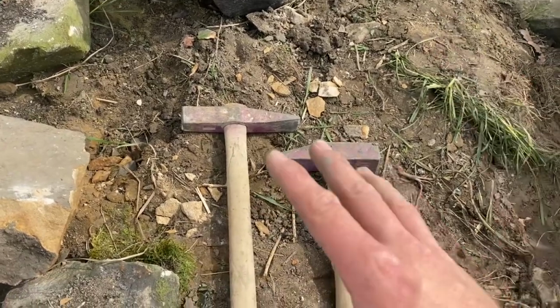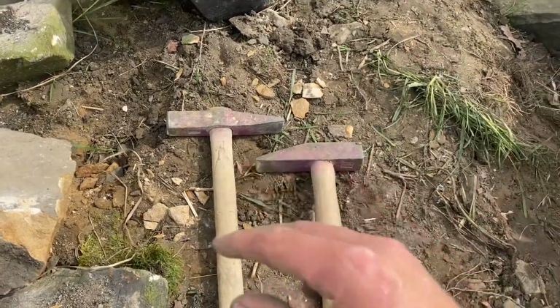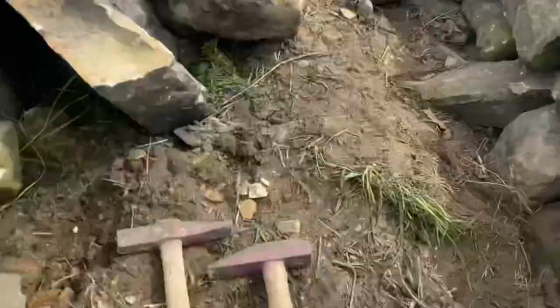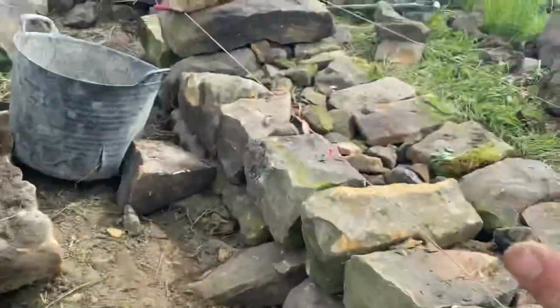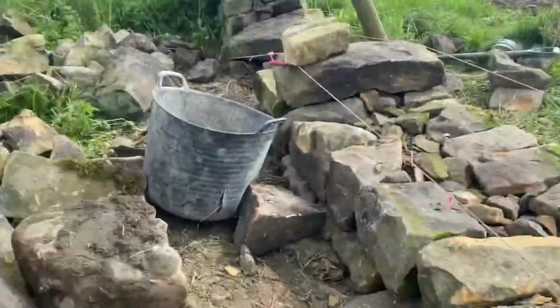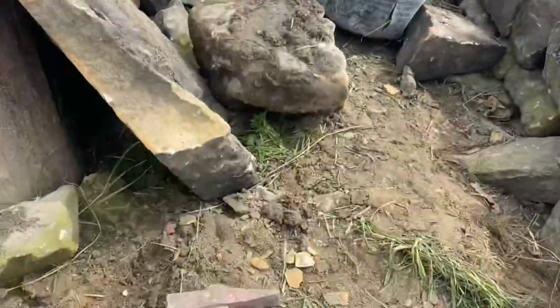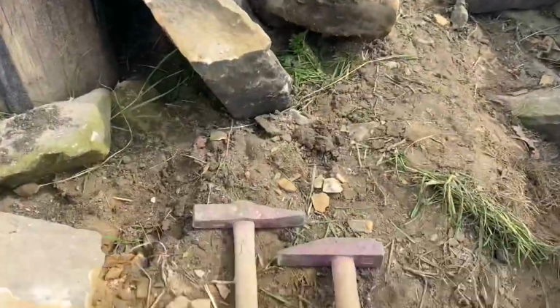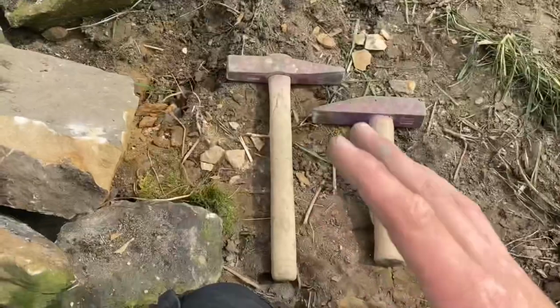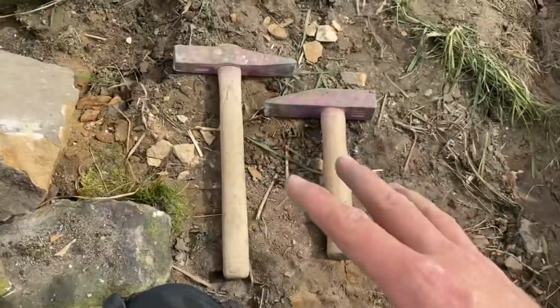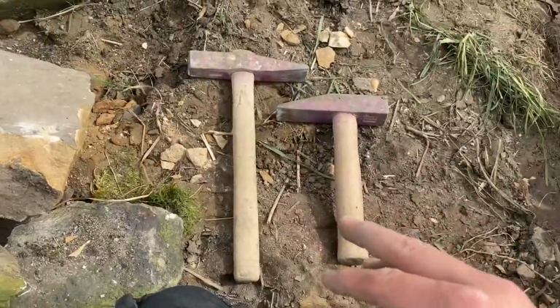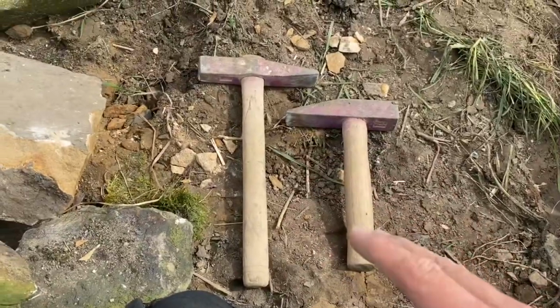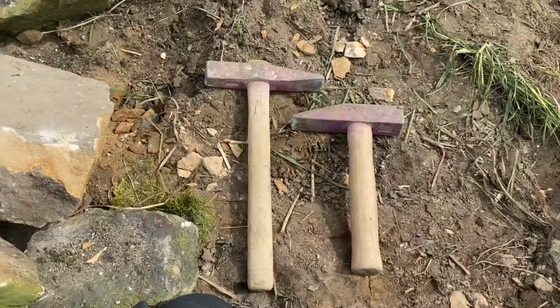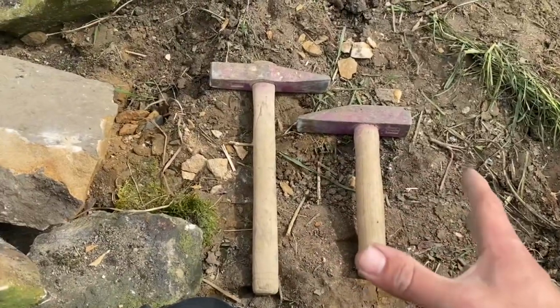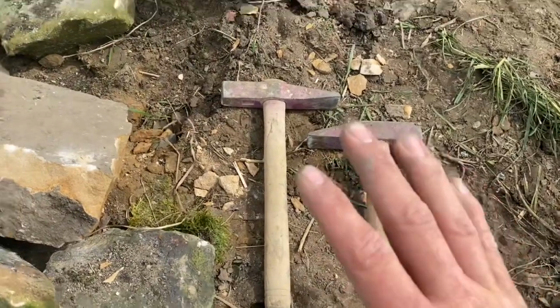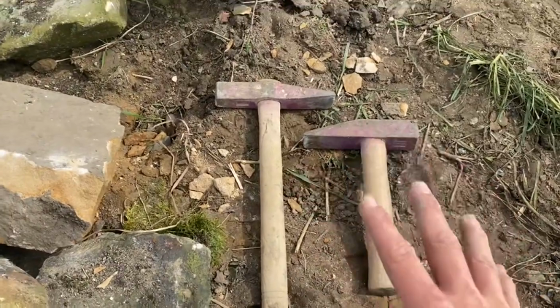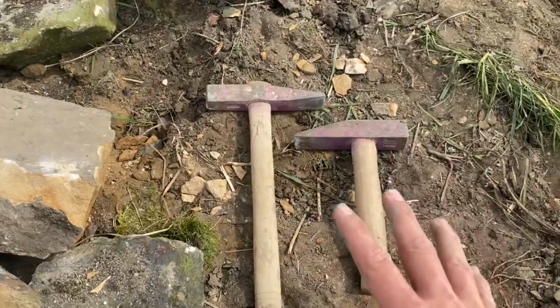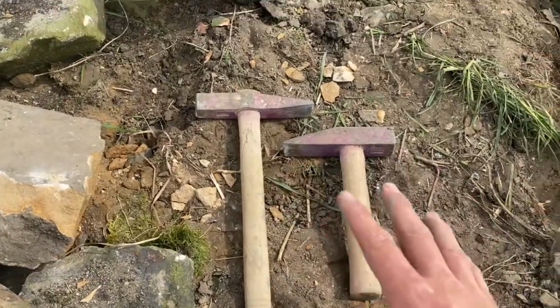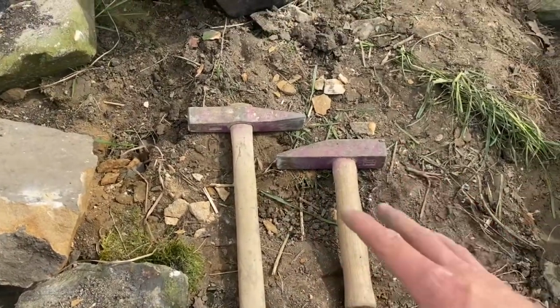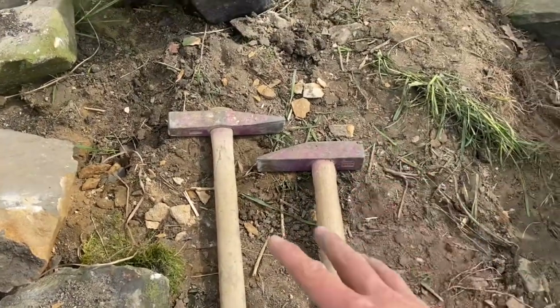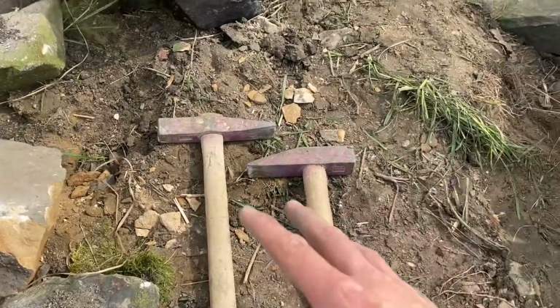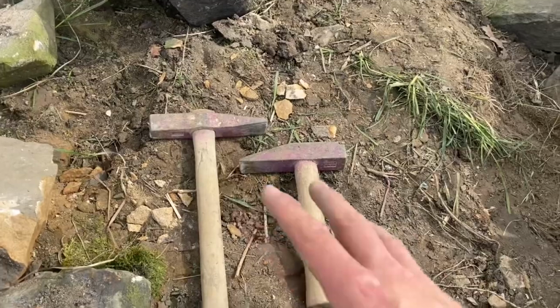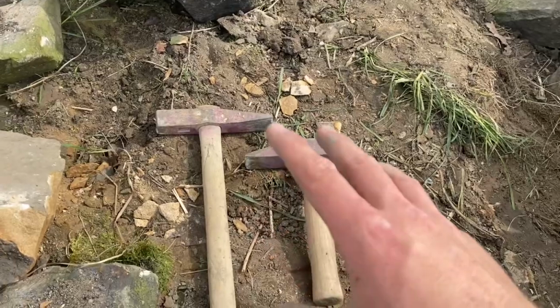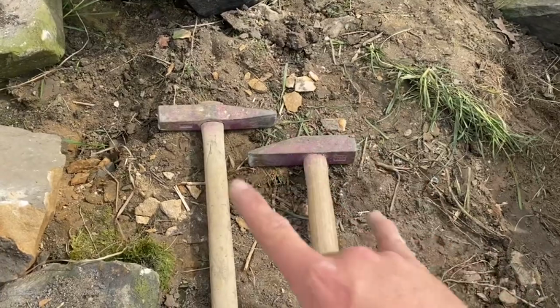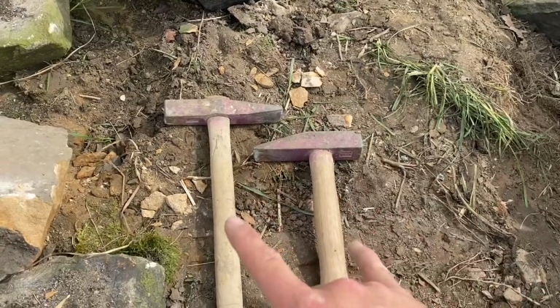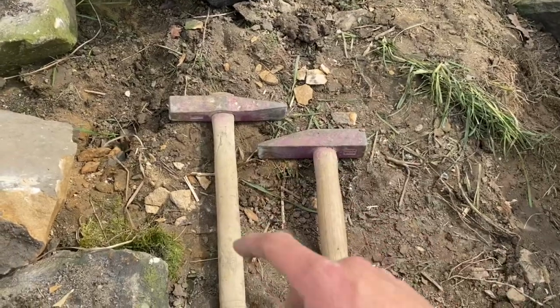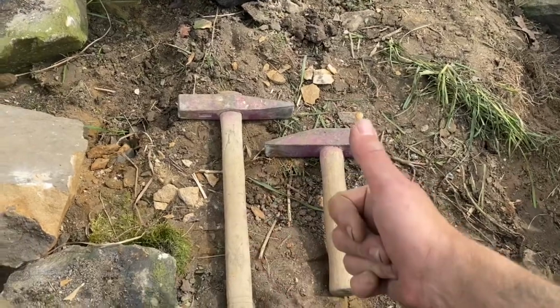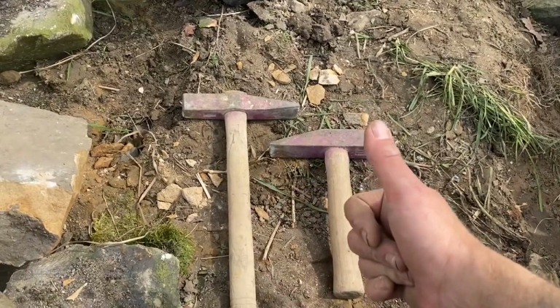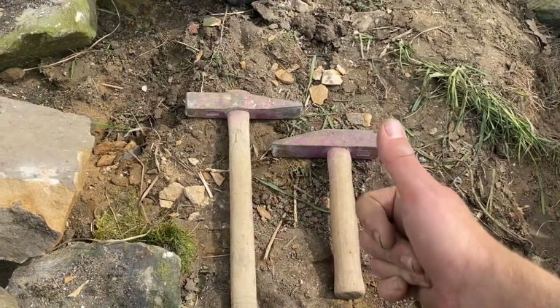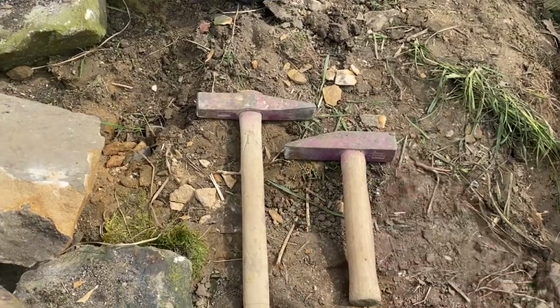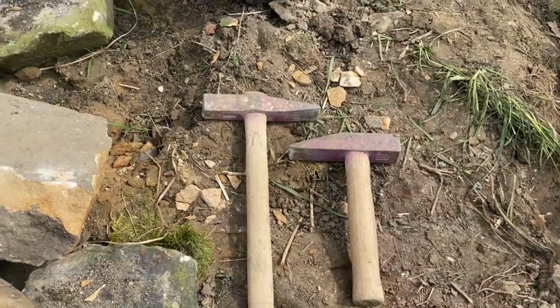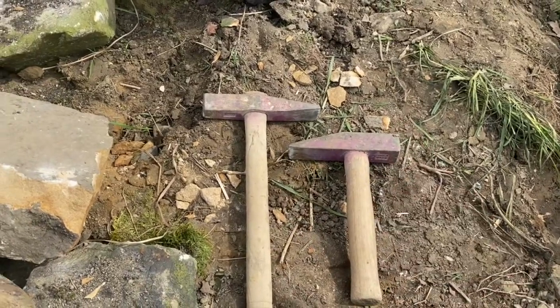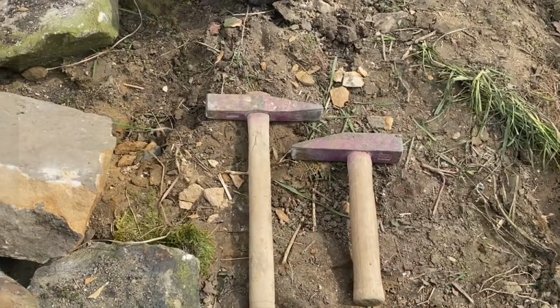I'm going to leave this video here — that's just the kit I'll use for walling, just field walls like this. I have got other kit for other jobs, but it was just requested so I thought I'd do a little video on it. I'll leave some links in the description for the tools I'm using. Thanks for watching and don't forget to subscribe.